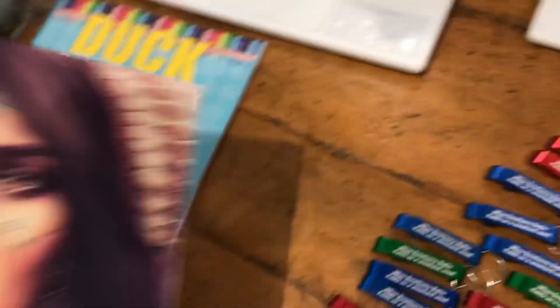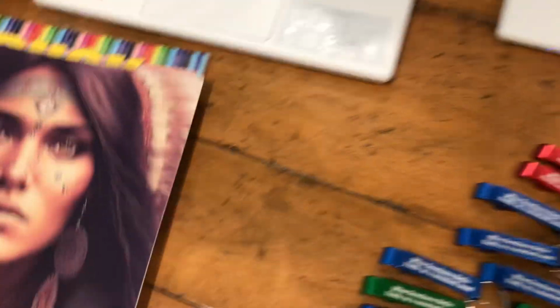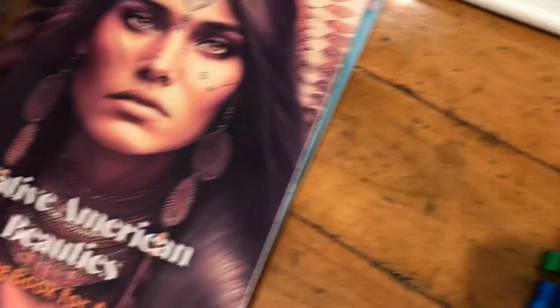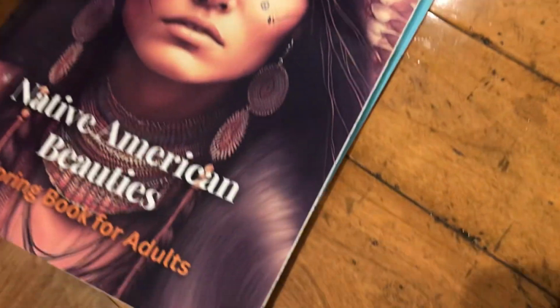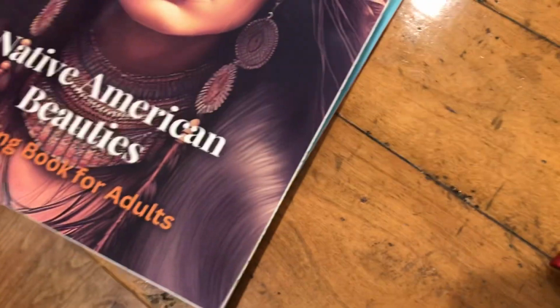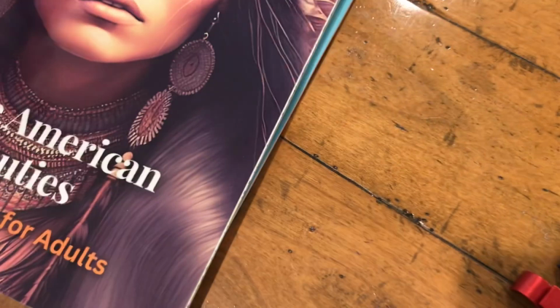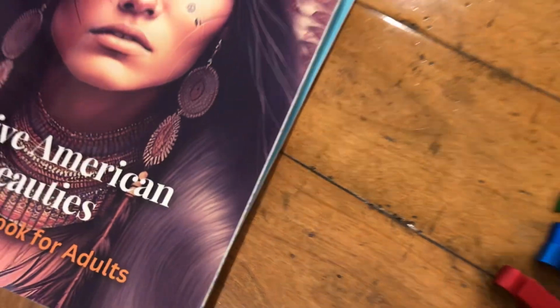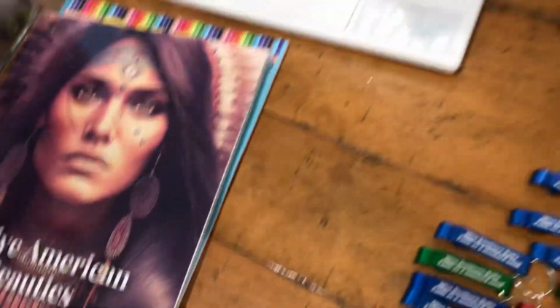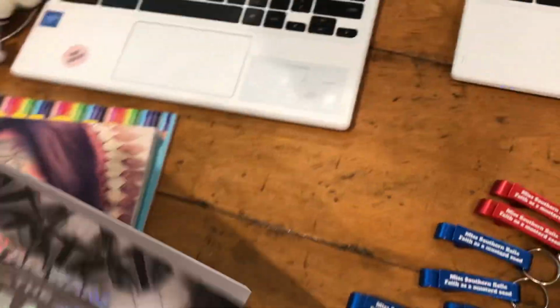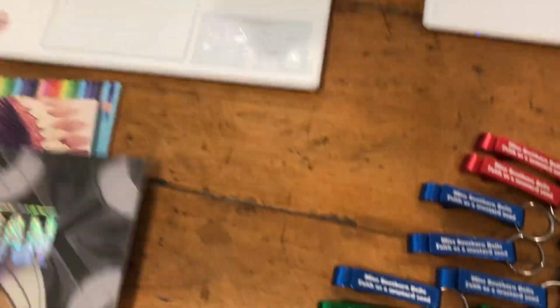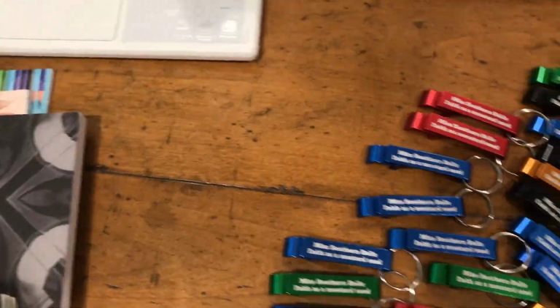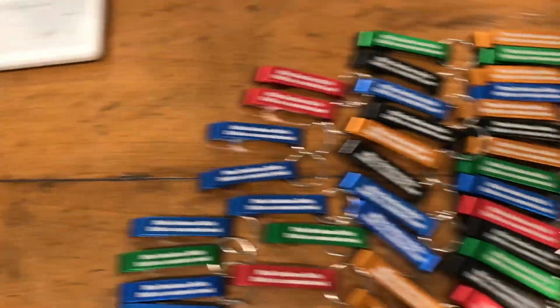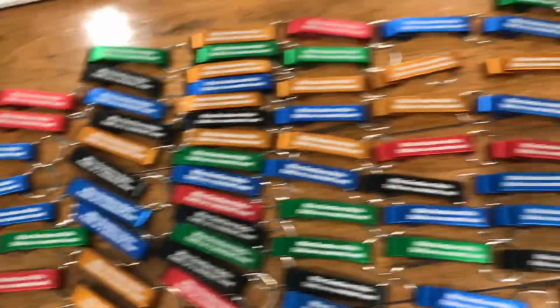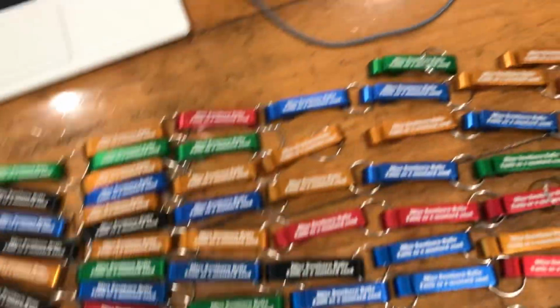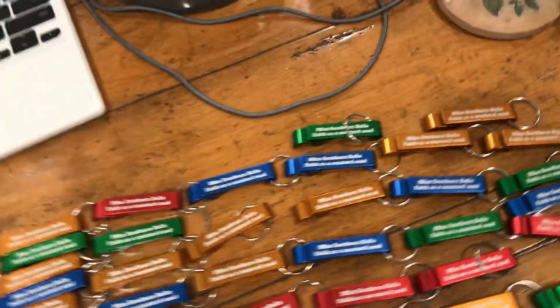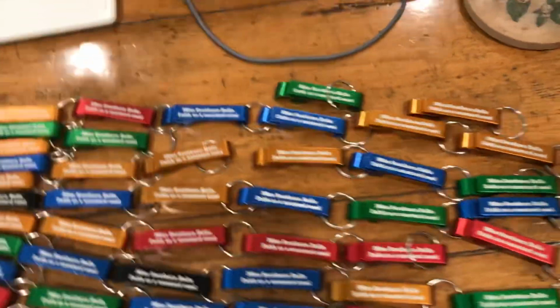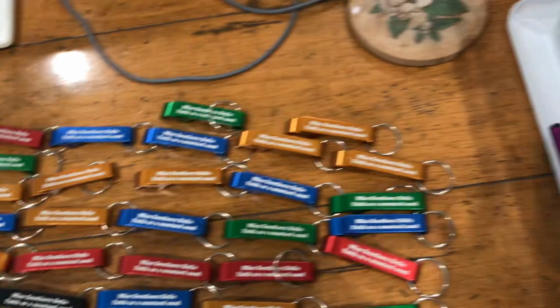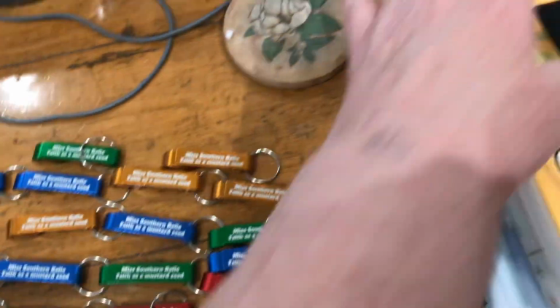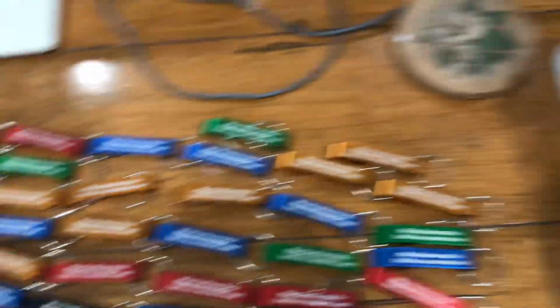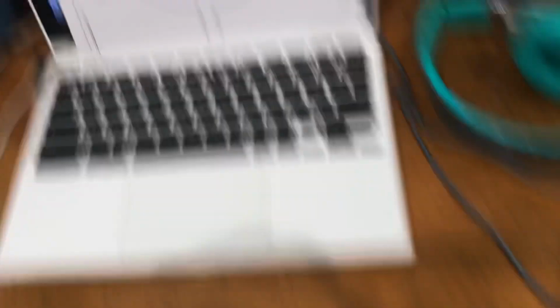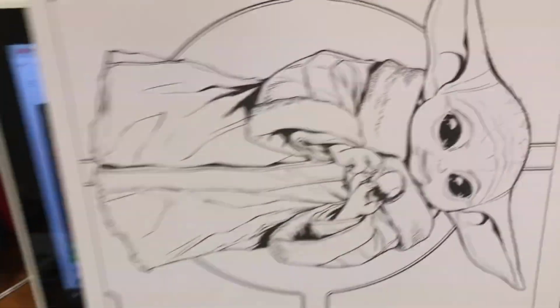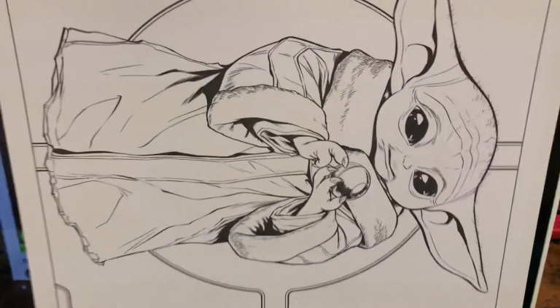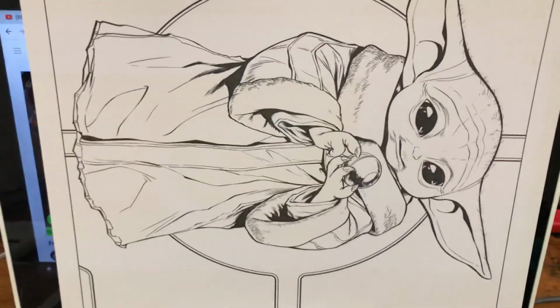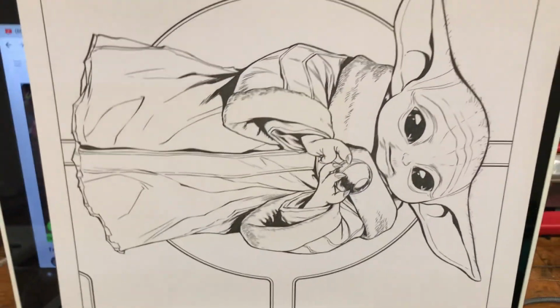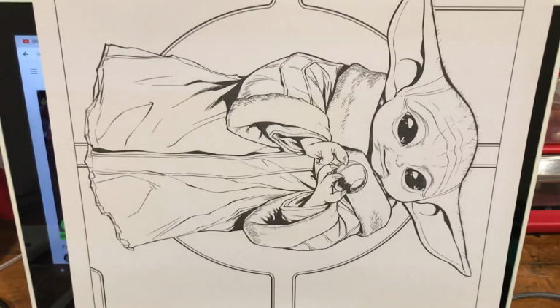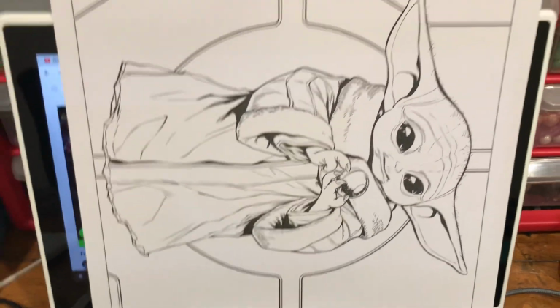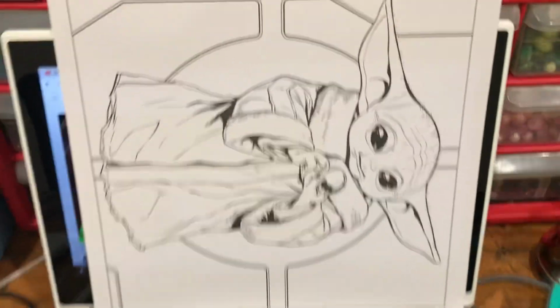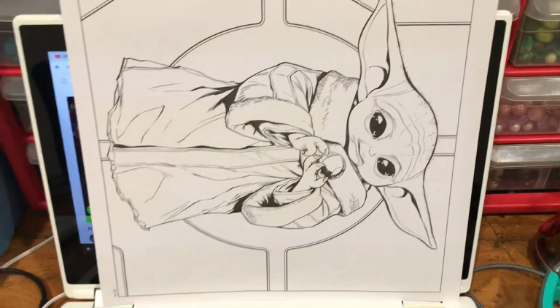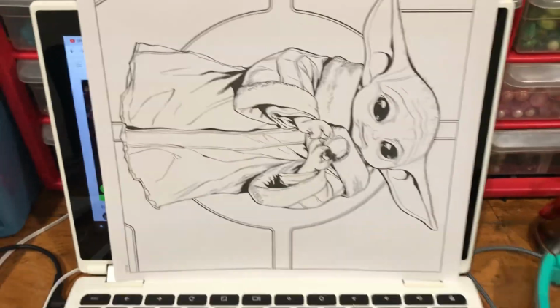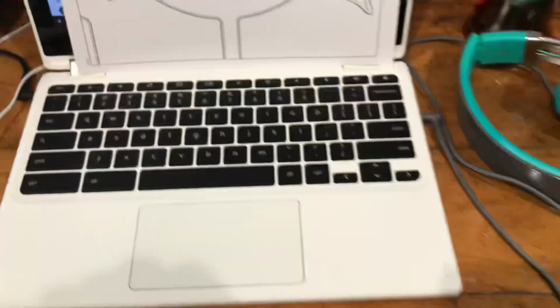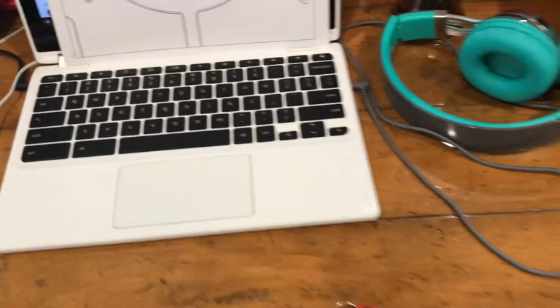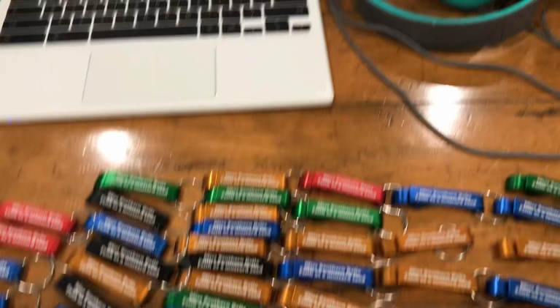I hope you guys will come over to see Coloring Life with Ron tonight at 7 p.m. I'm going to be up there coloring with him. And I'll probably be working on this one right here. I hope to see you over there with Coloring with Ron, and I hope you guys will get your coloring on.